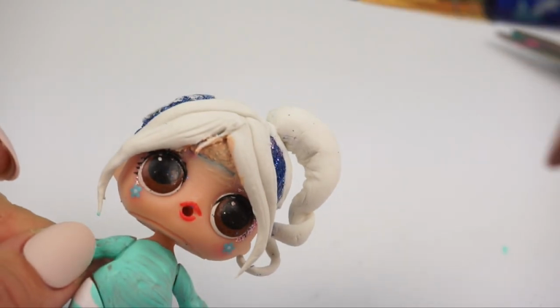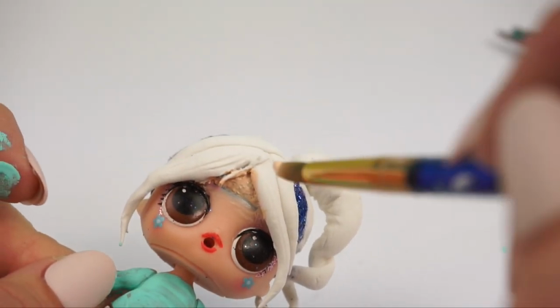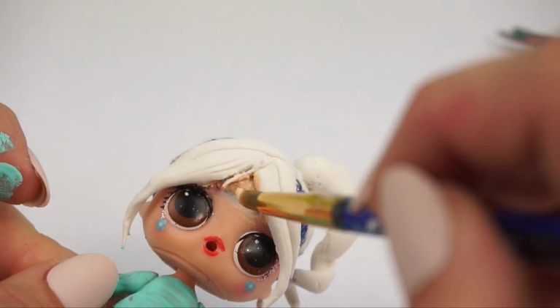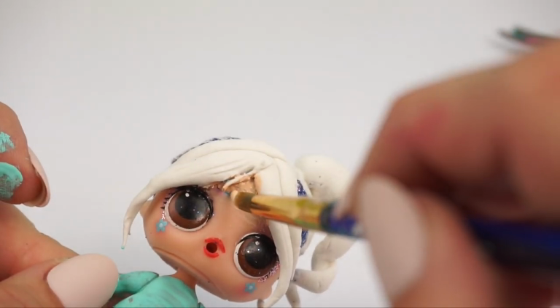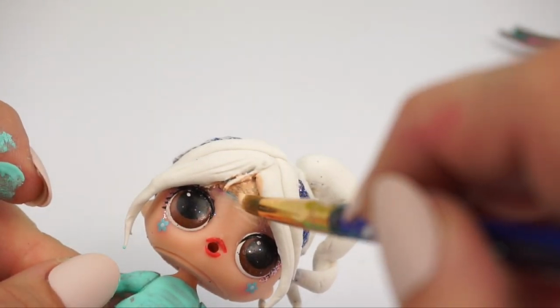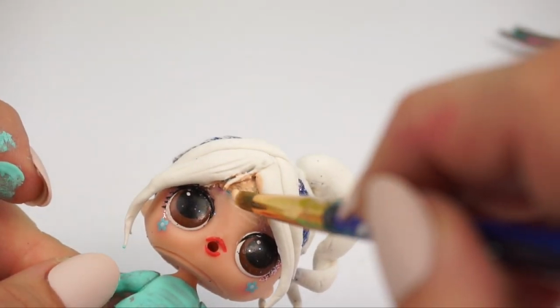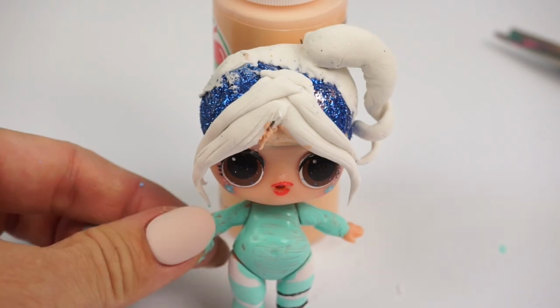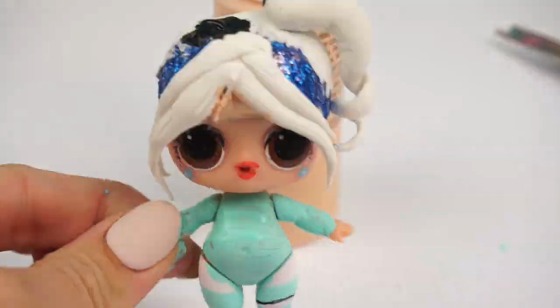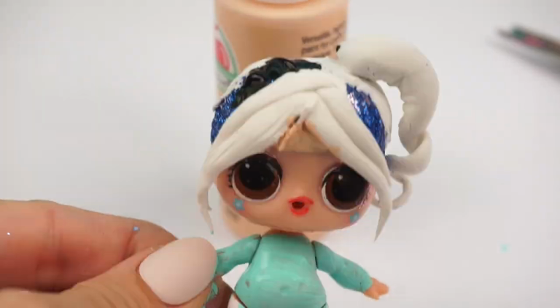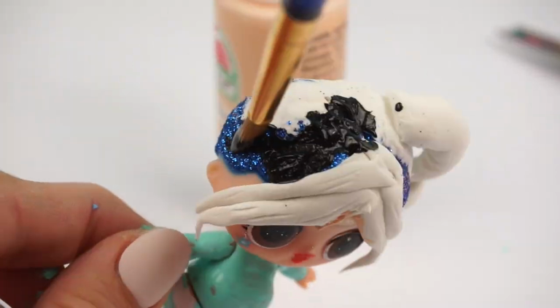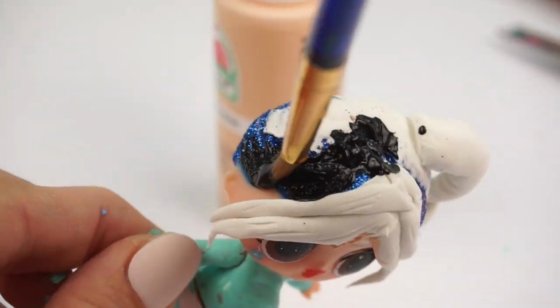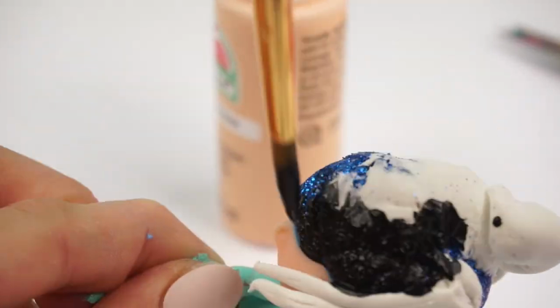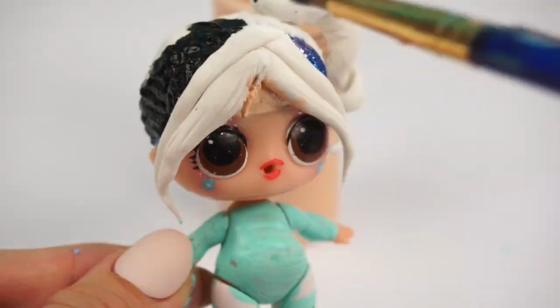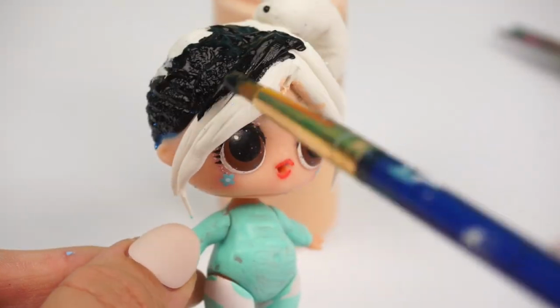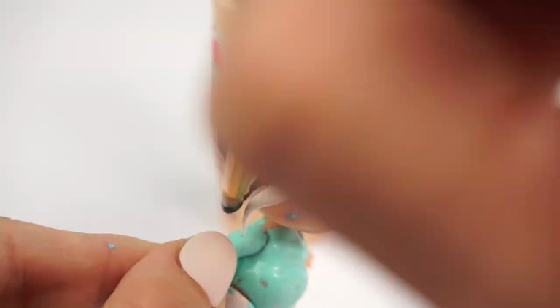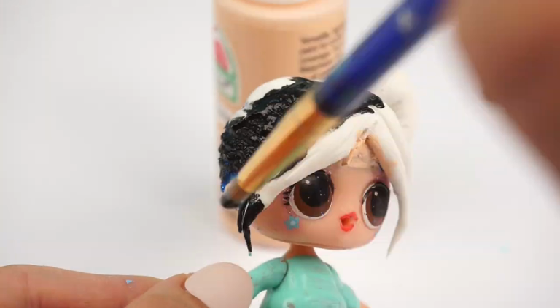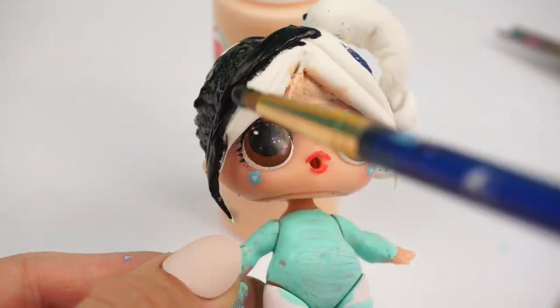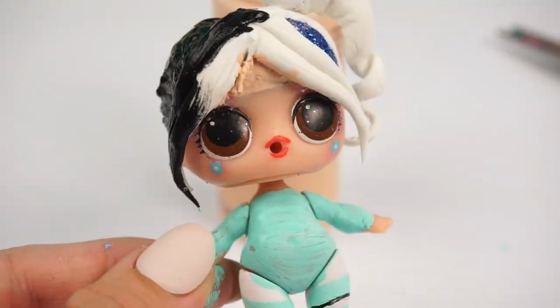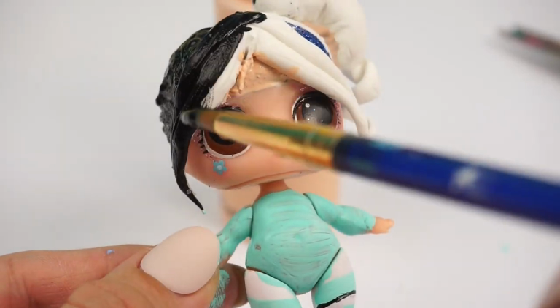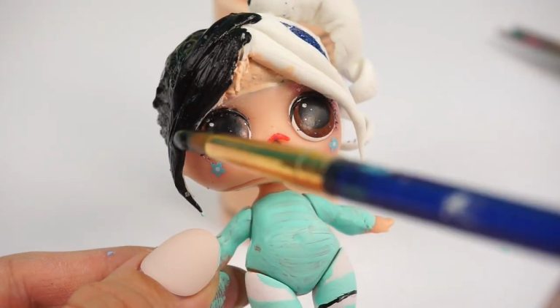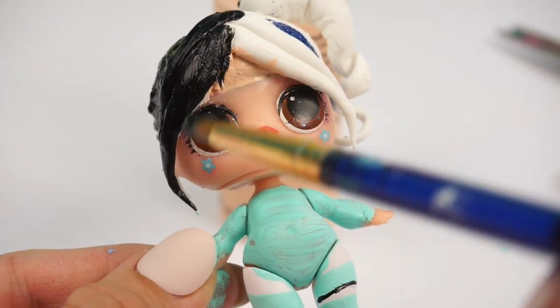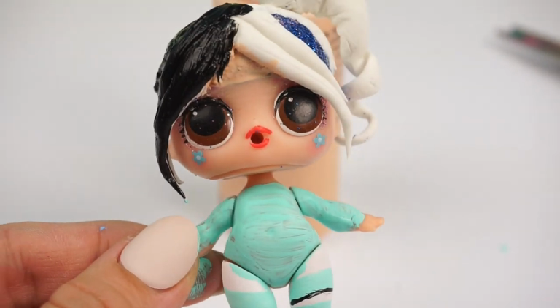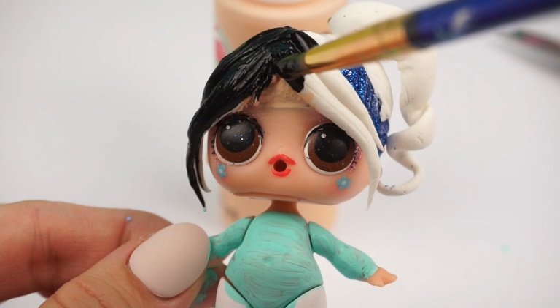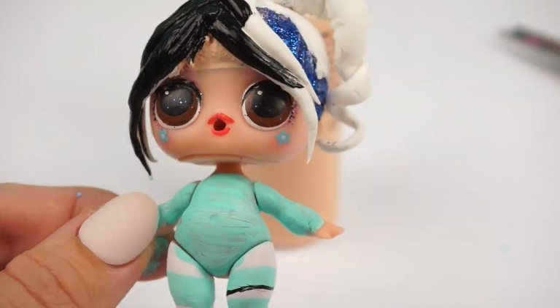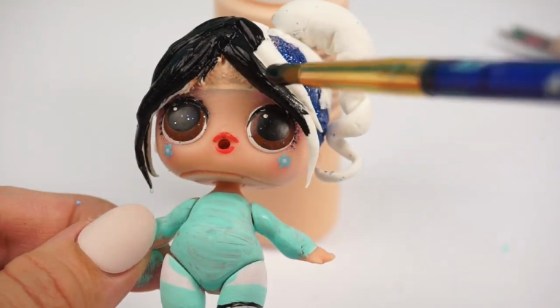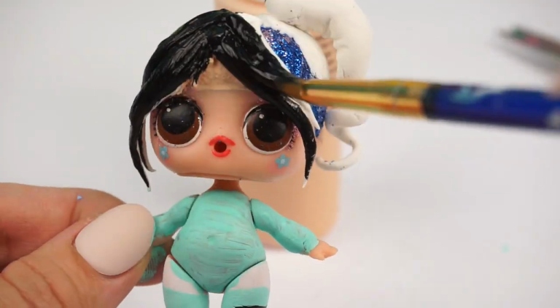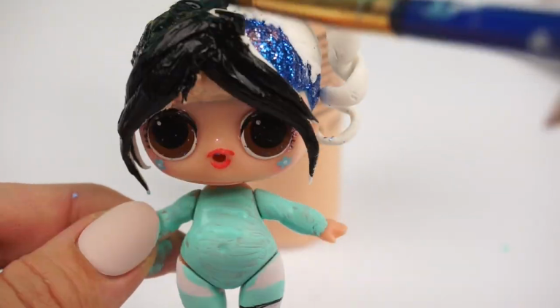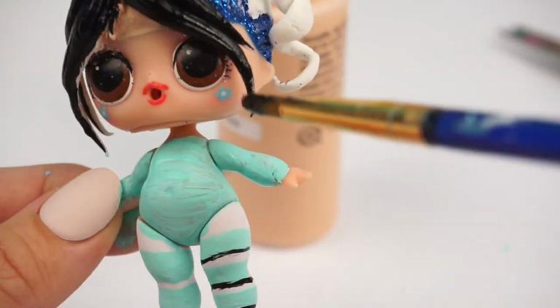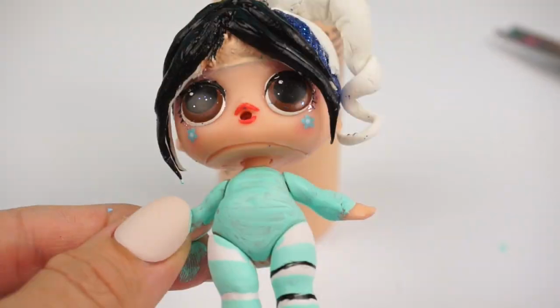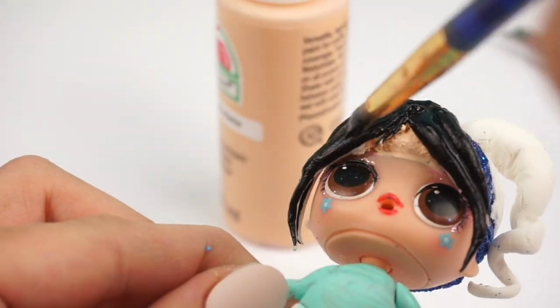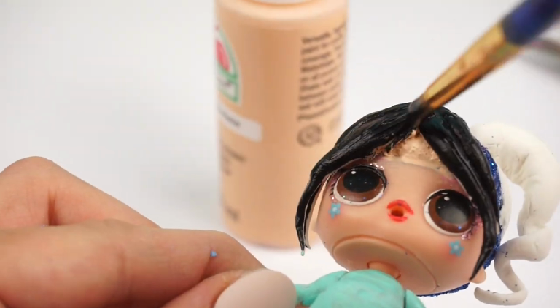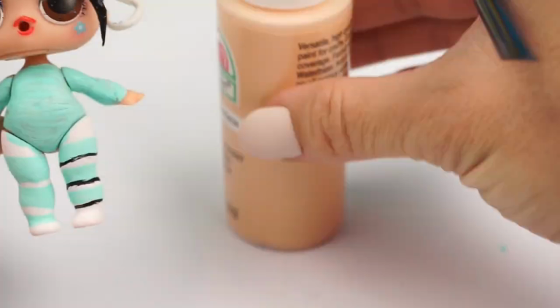Now we can go ahead and start painting her hair. This is my favorite part because it's going to make the hair really stand out.